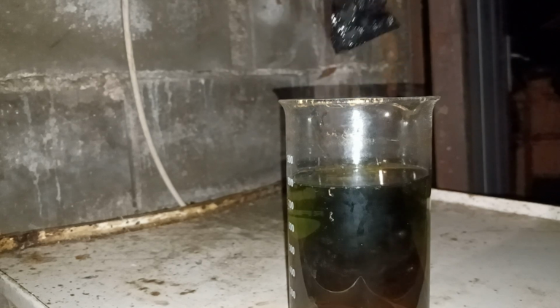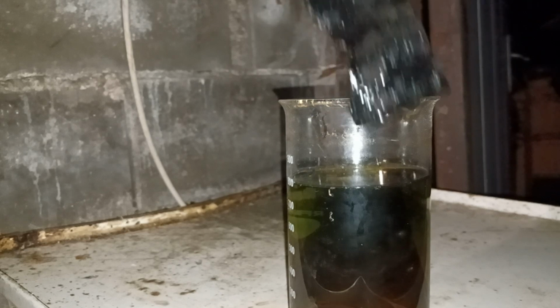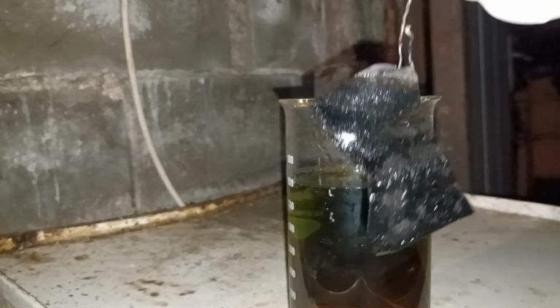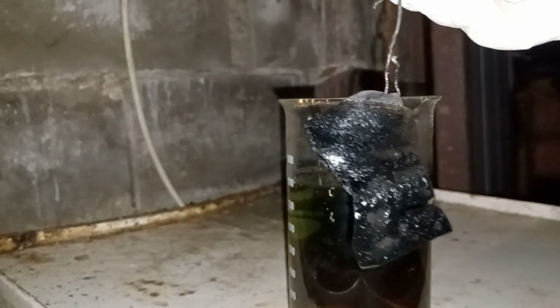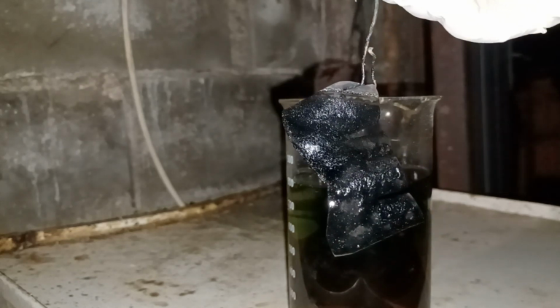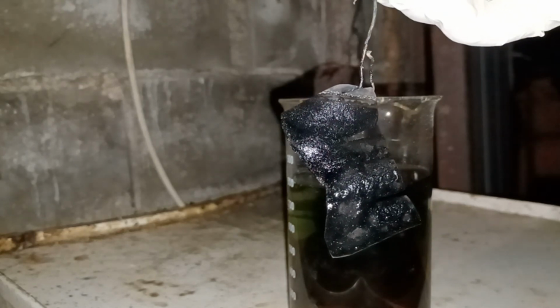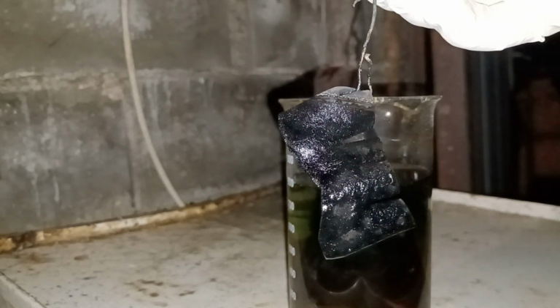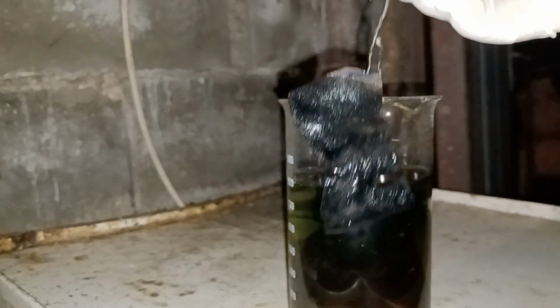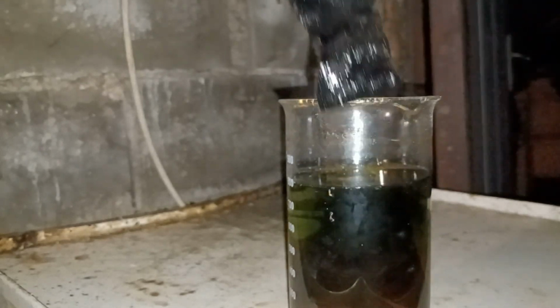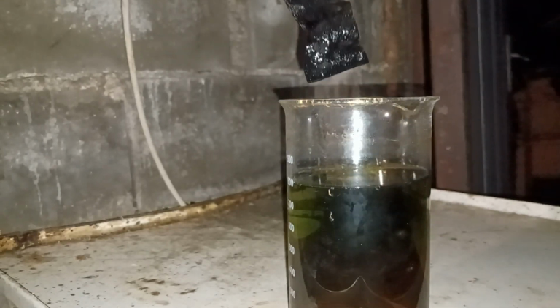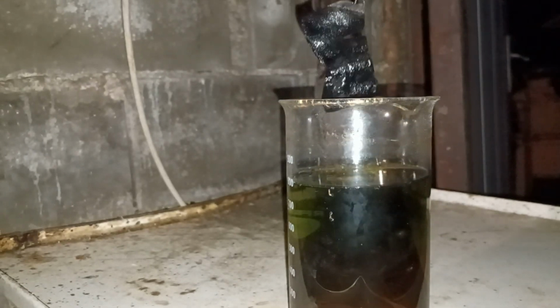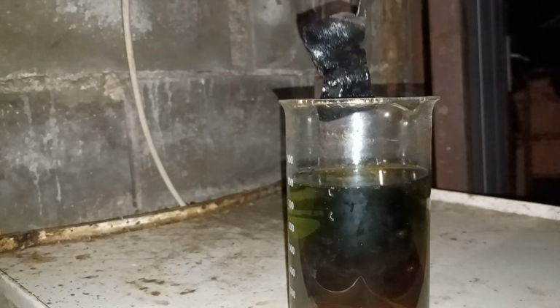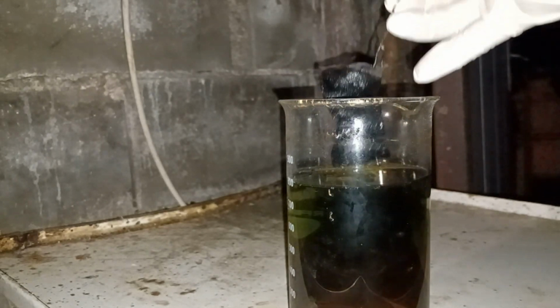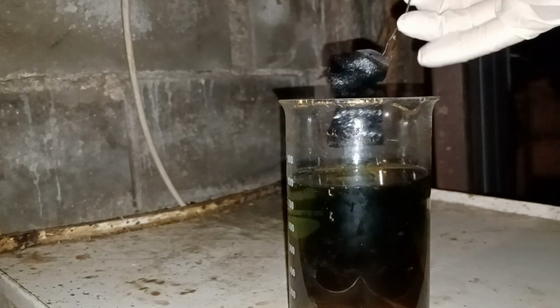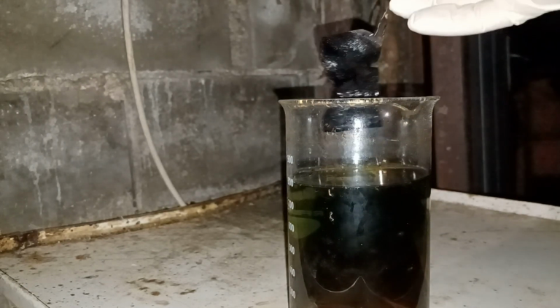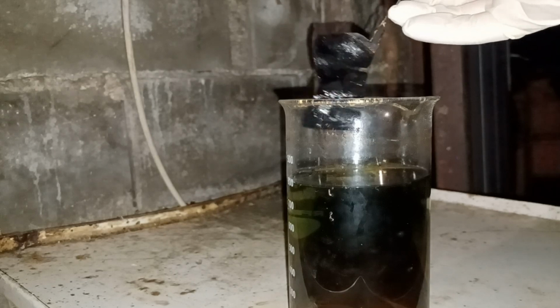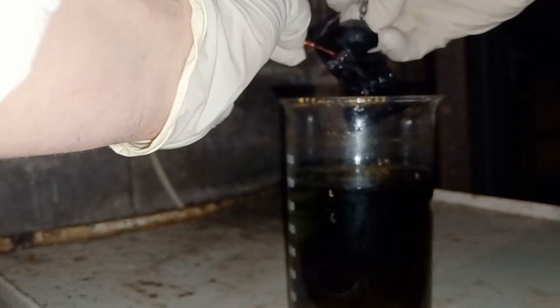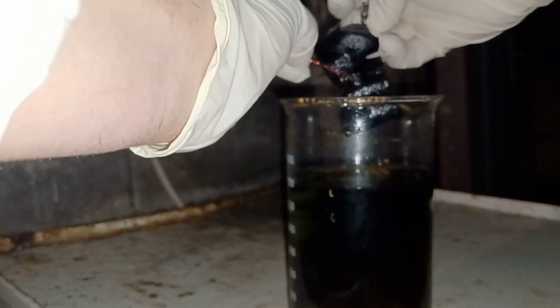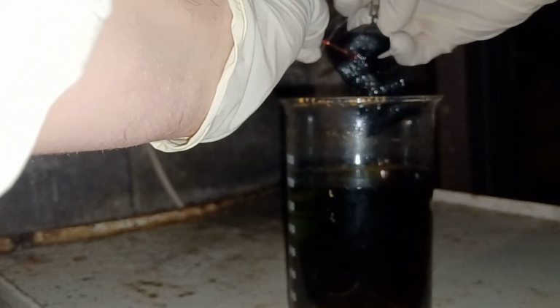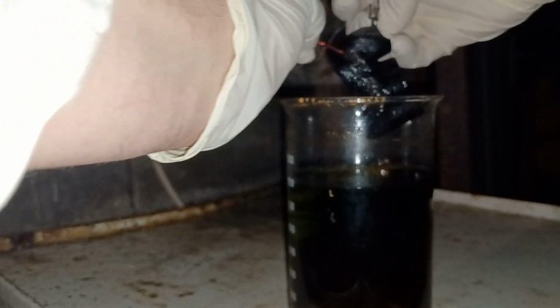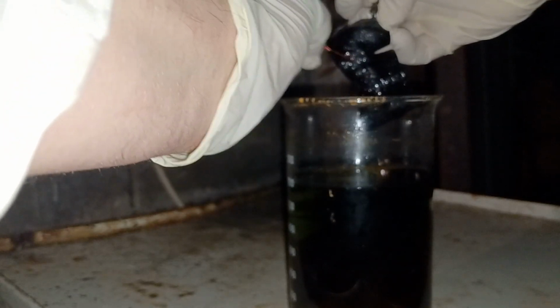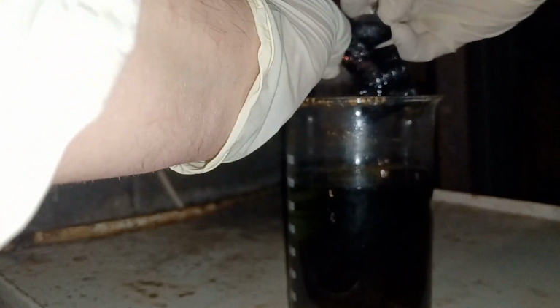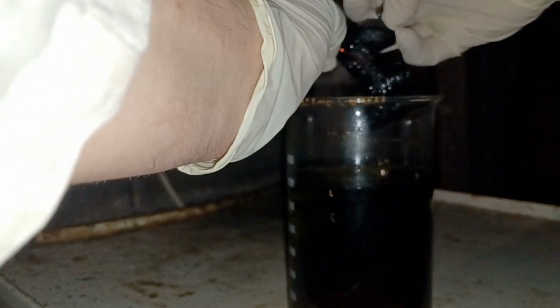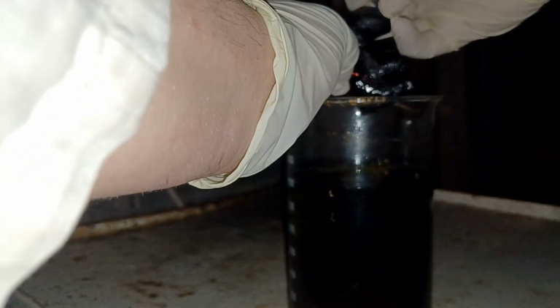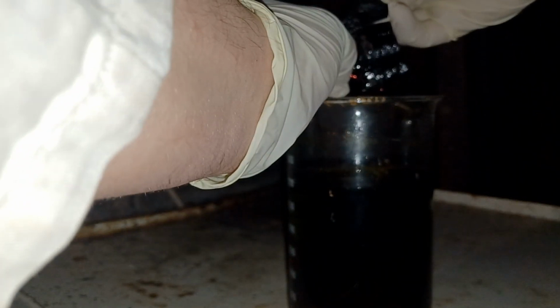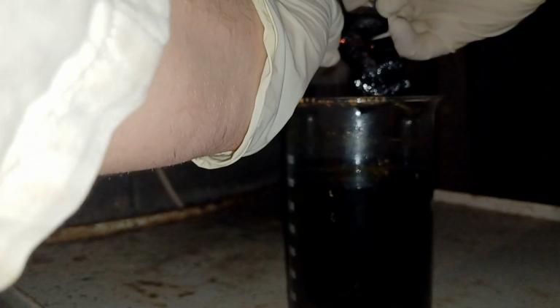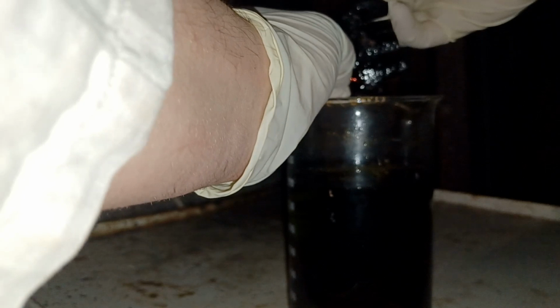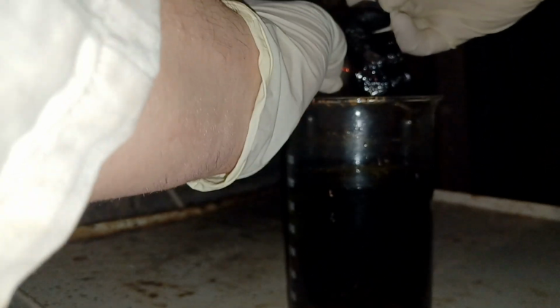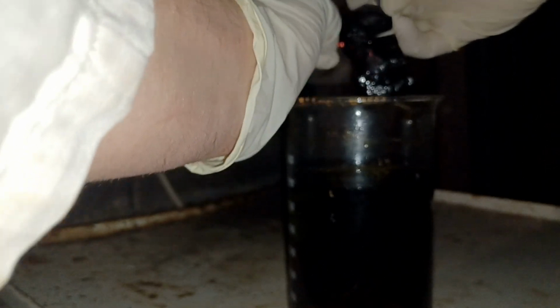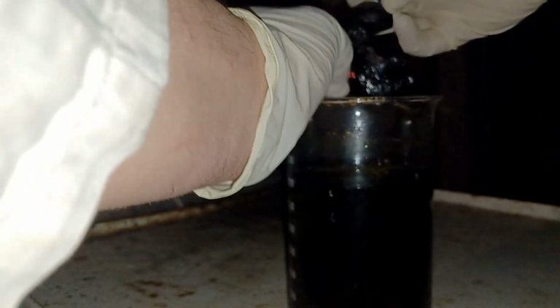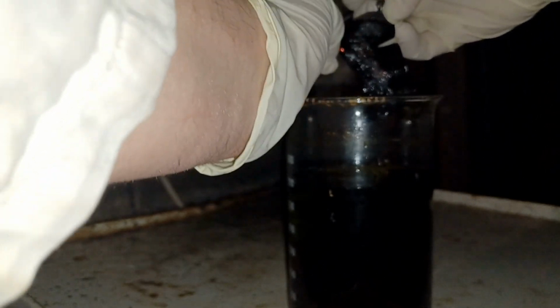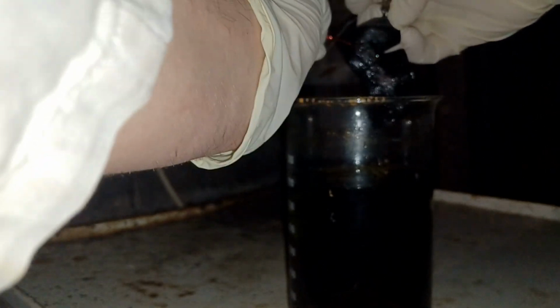This week I had to get palladium out of the solution, and boy did it take a week. Cementing palladium on copper is slow — very slow — in fact some of it is still dissolved when I am making this video.